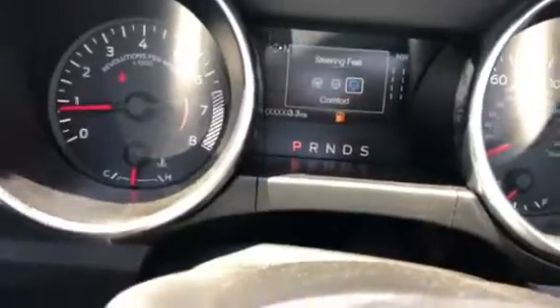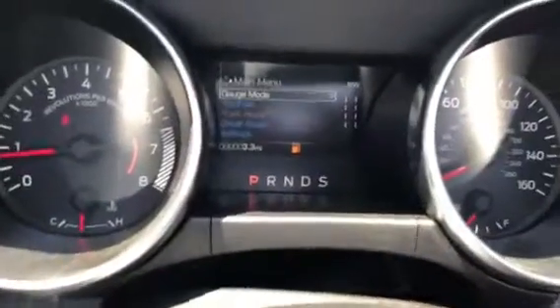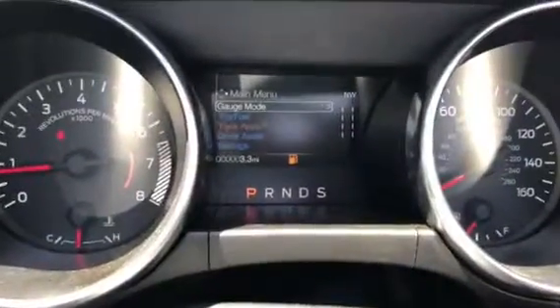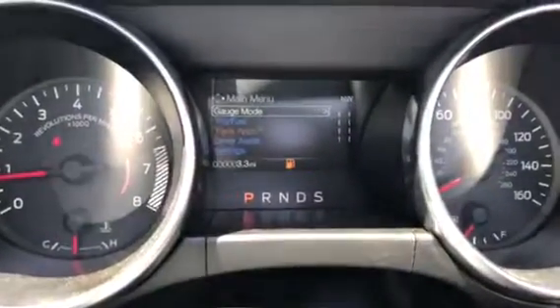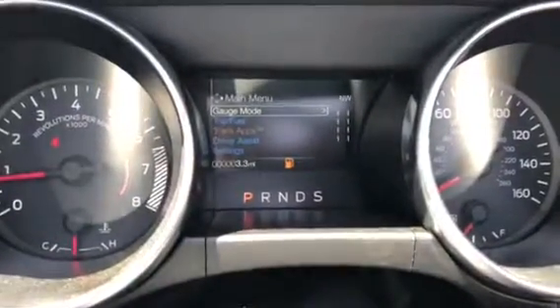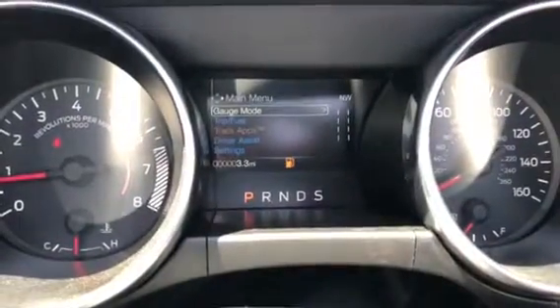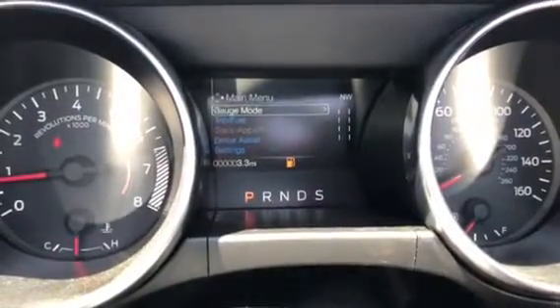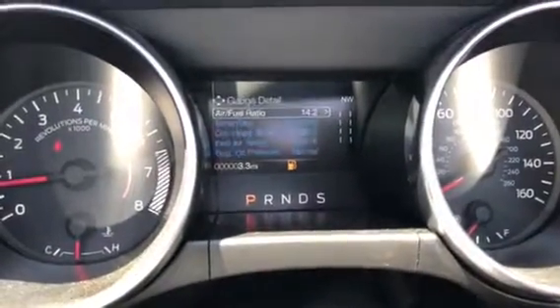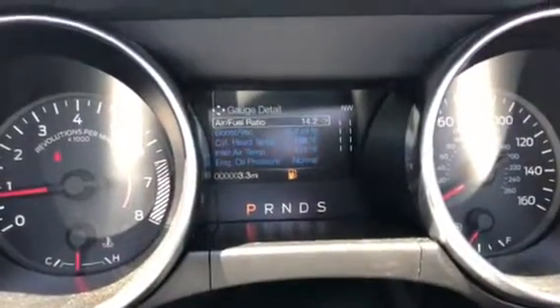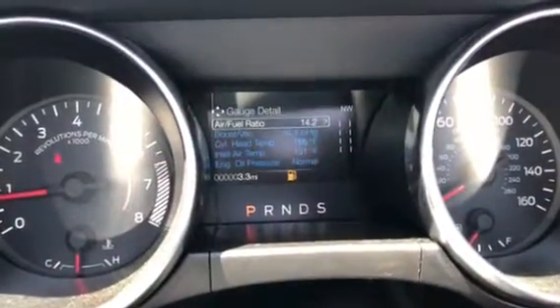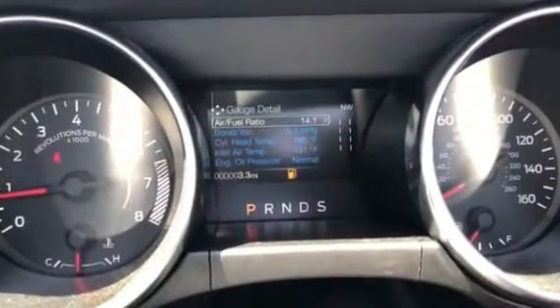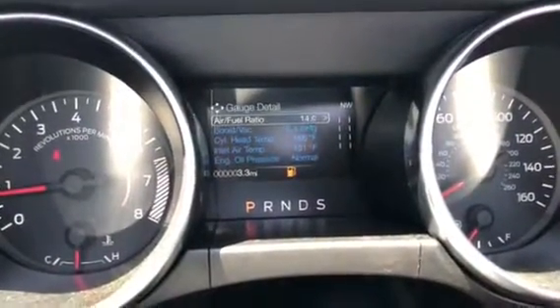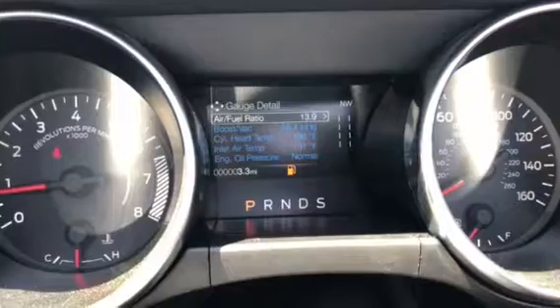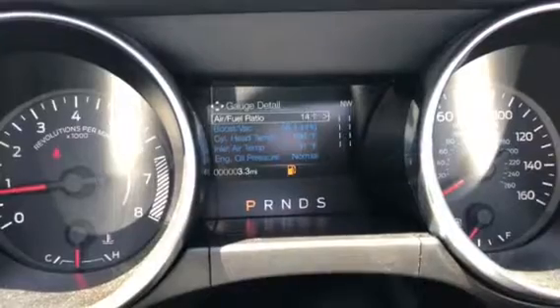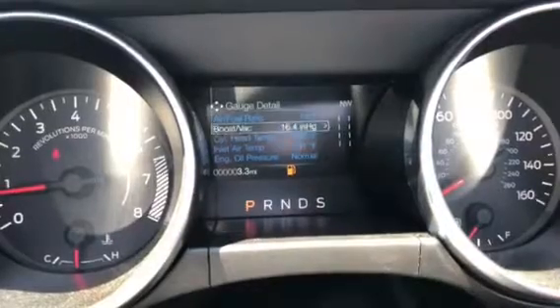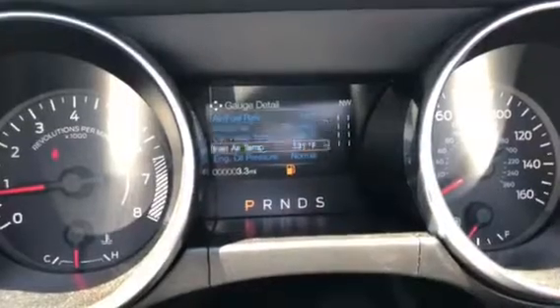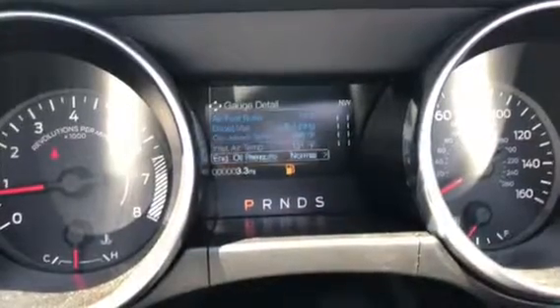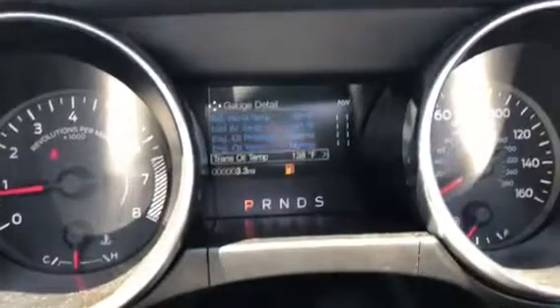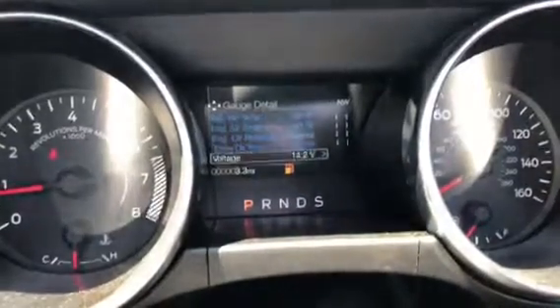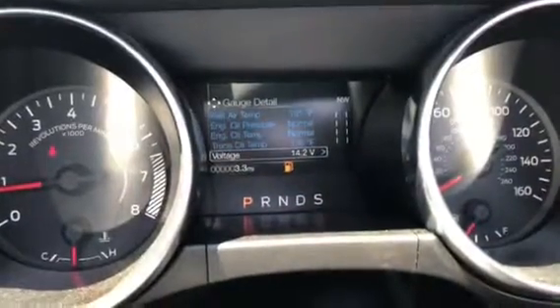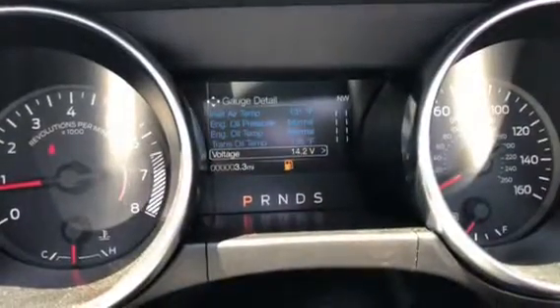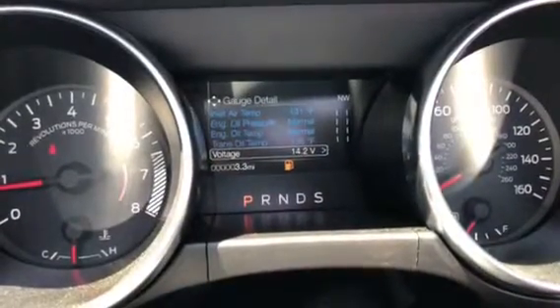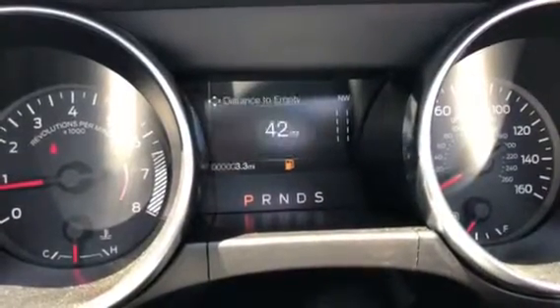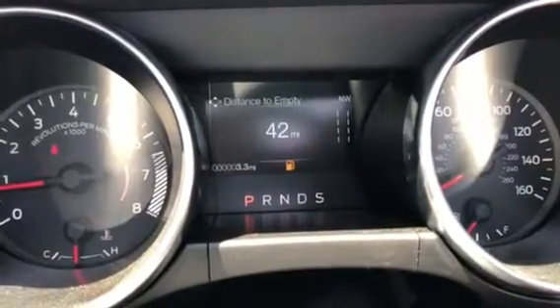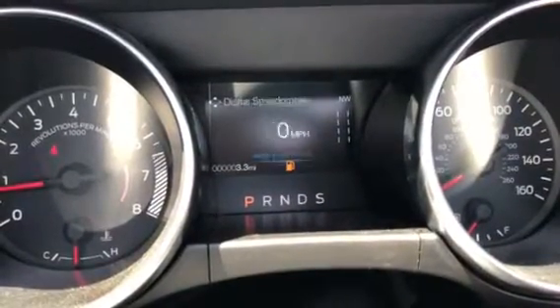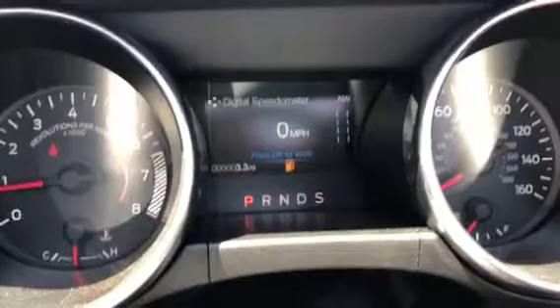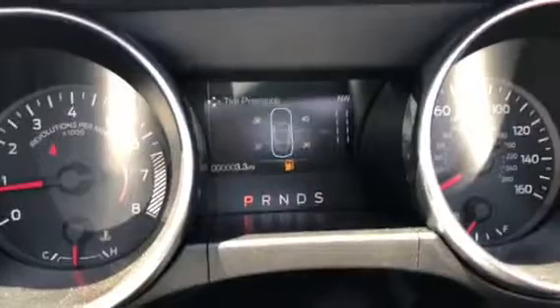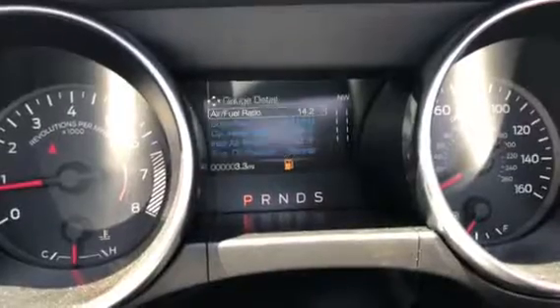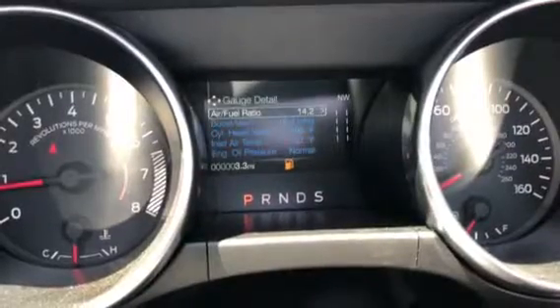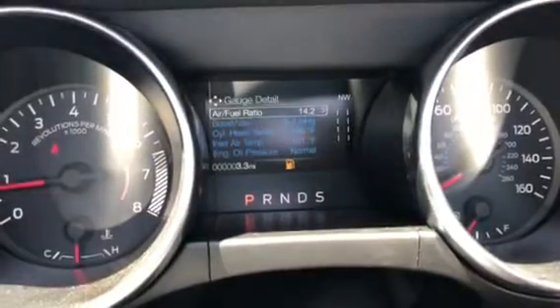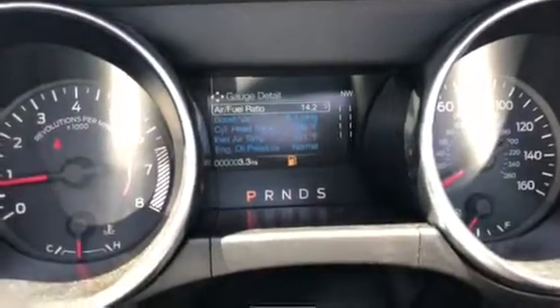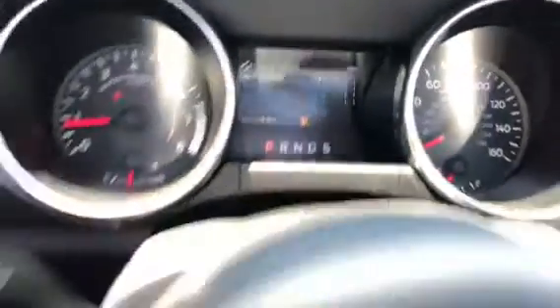Inside this LCD display there are lots of different controls including ways to see exact air-fuel mixture ratios, all of your gauges, all of your individual pressures, and a digital speedometer. Pretty cool.